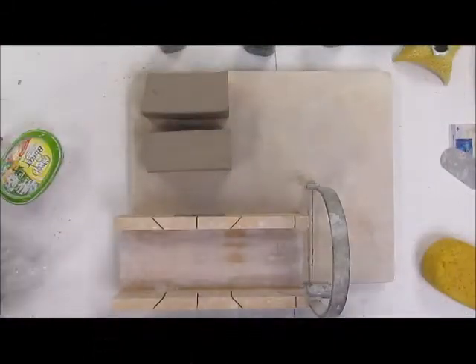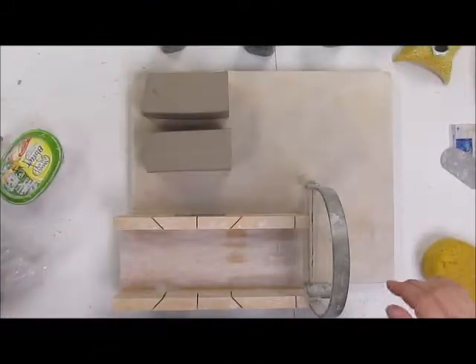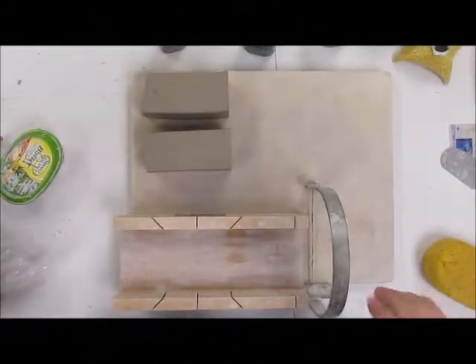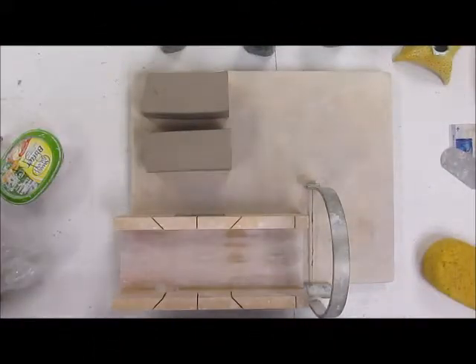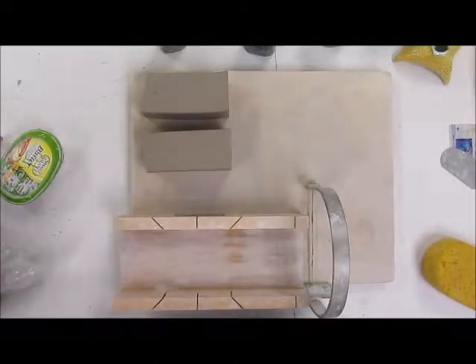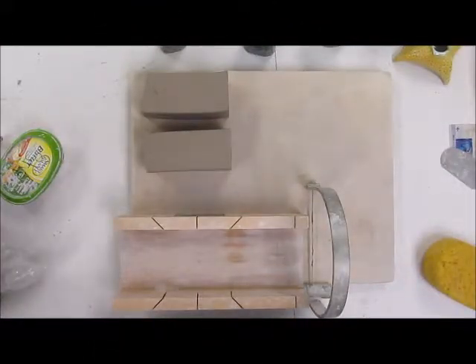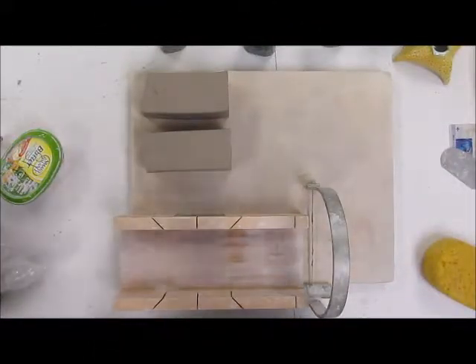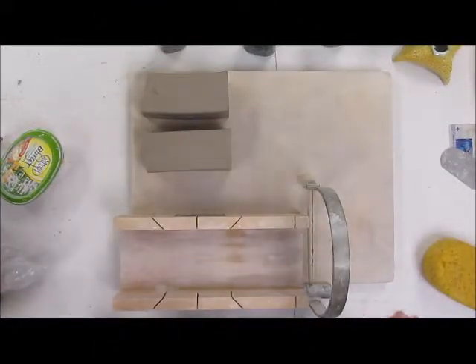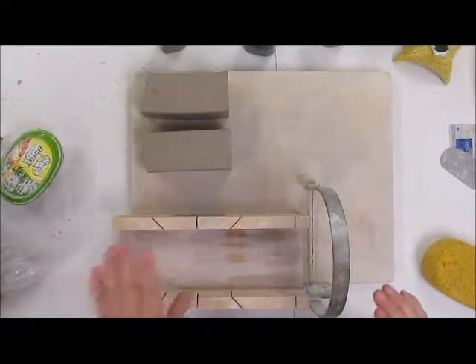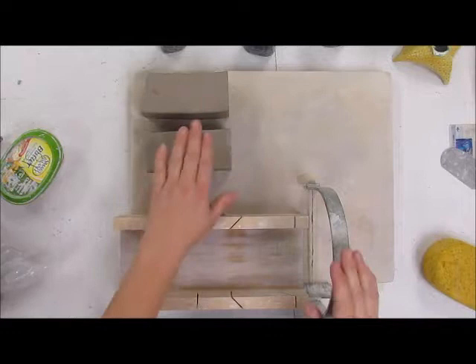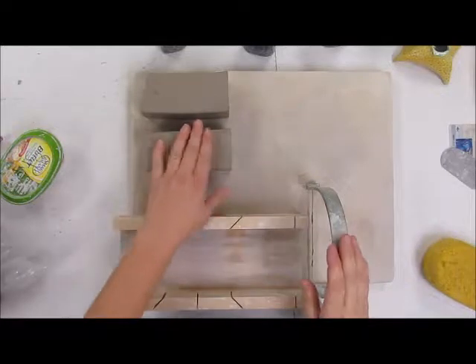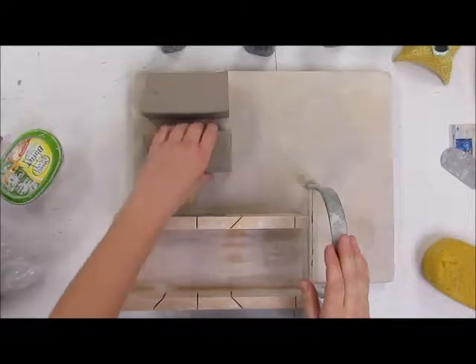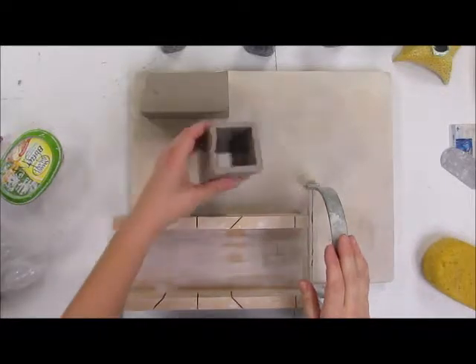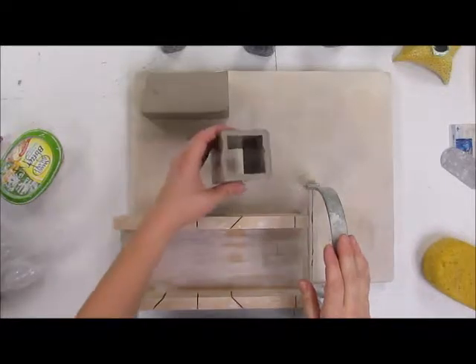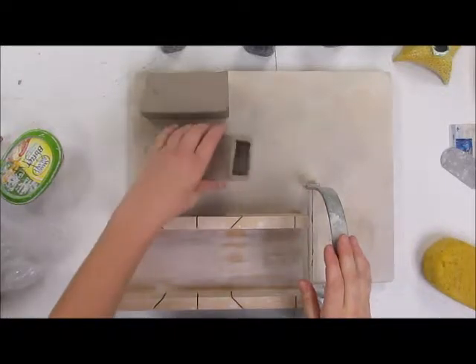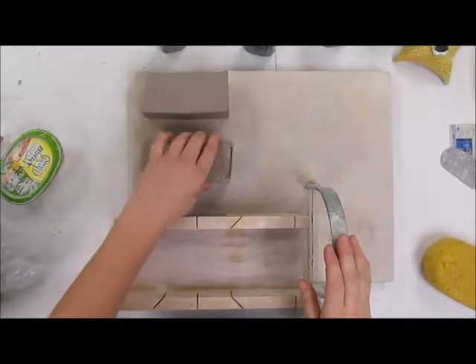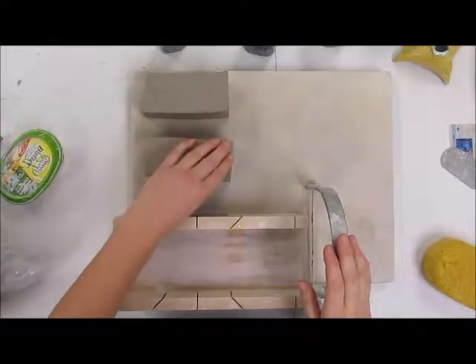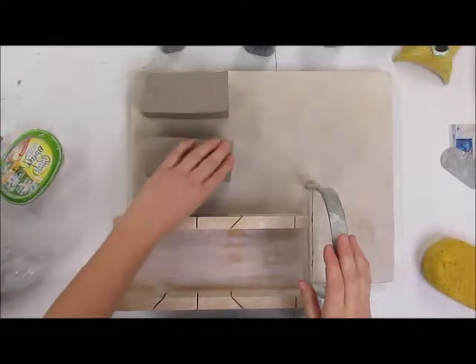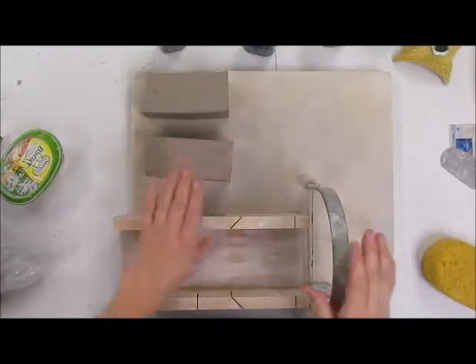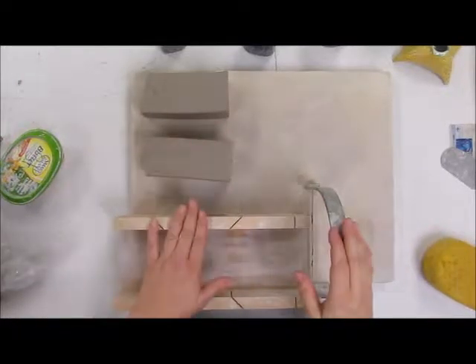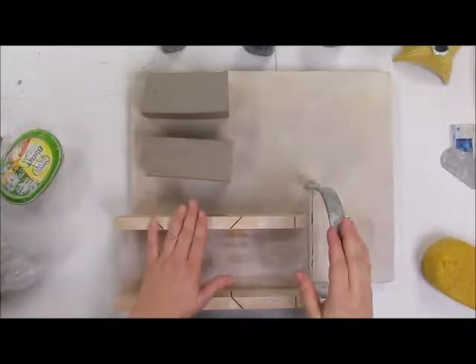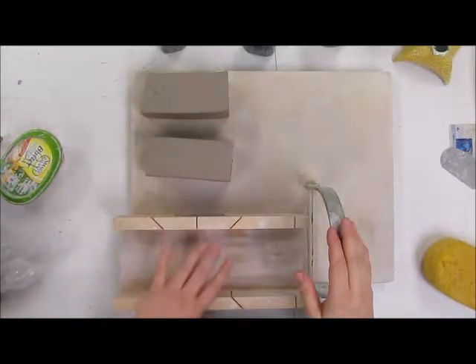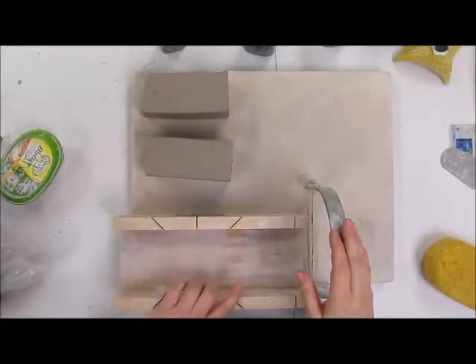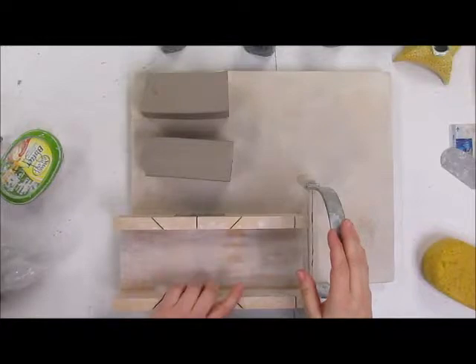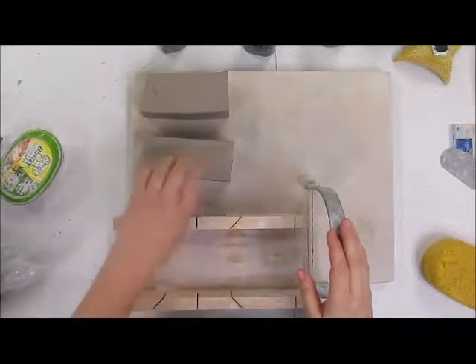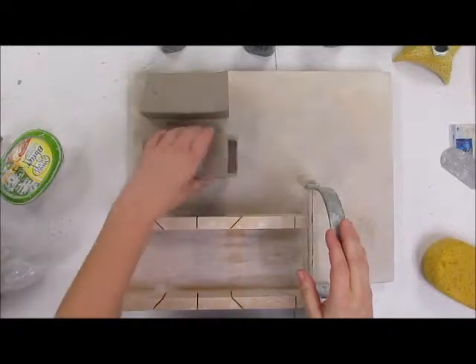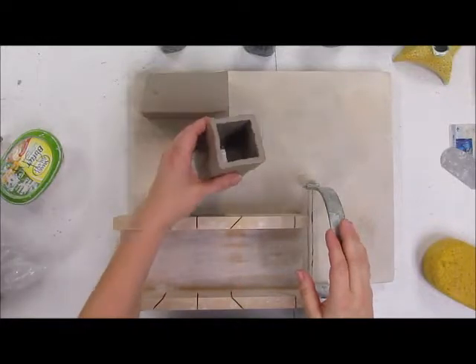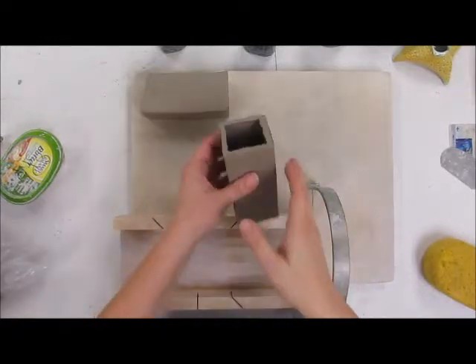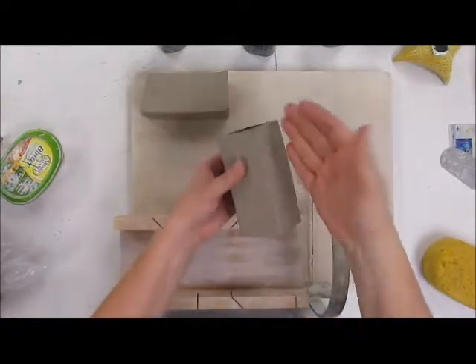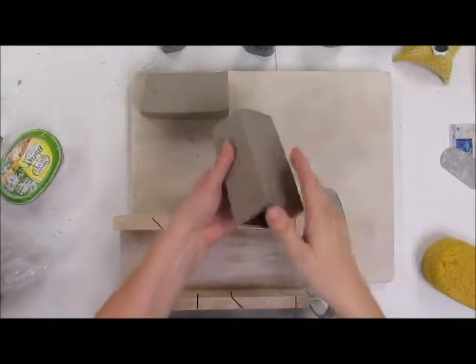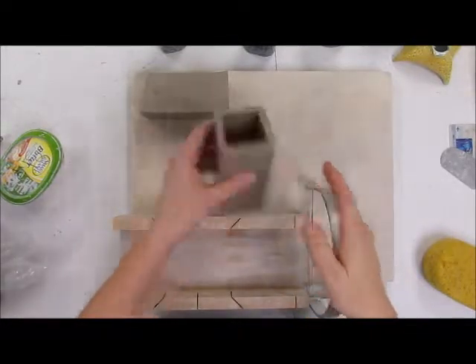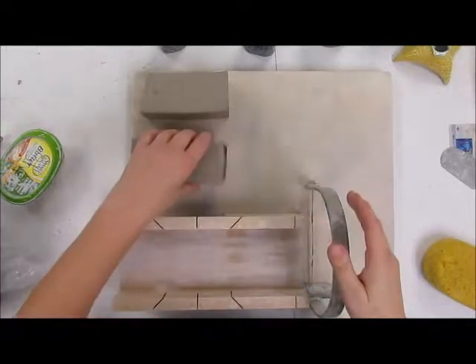Hey there, we're going to go over how to work with extruded forms — those extruded tubes — and how to turn those into finished pots rather than just, in this case, square macaroni.